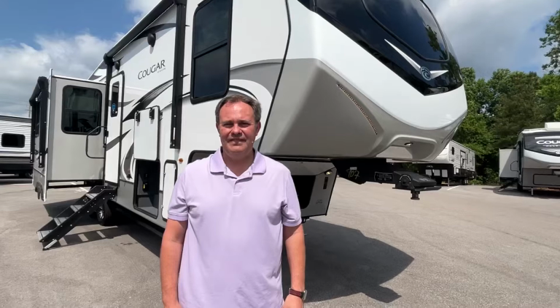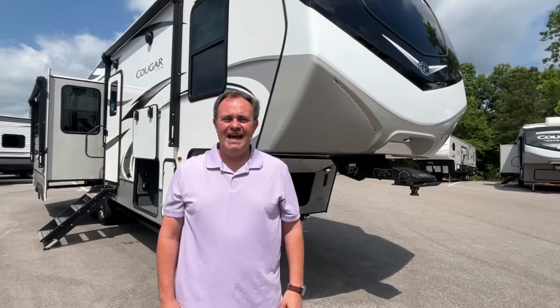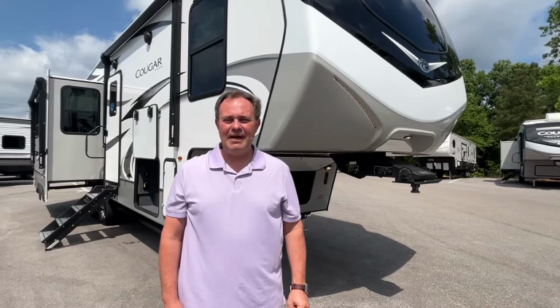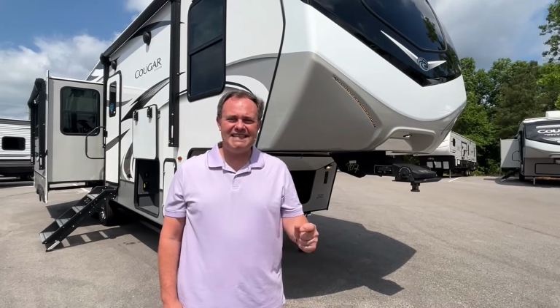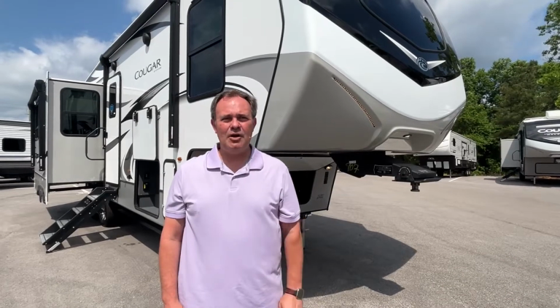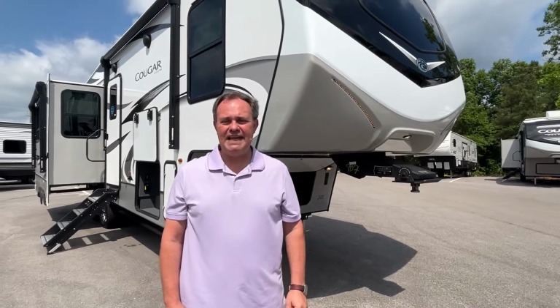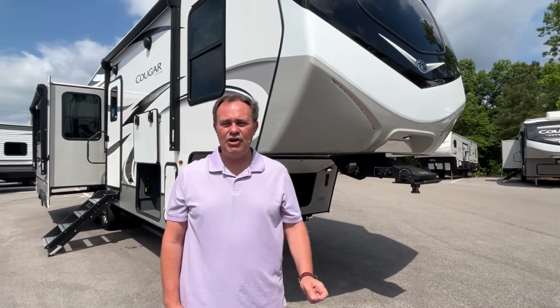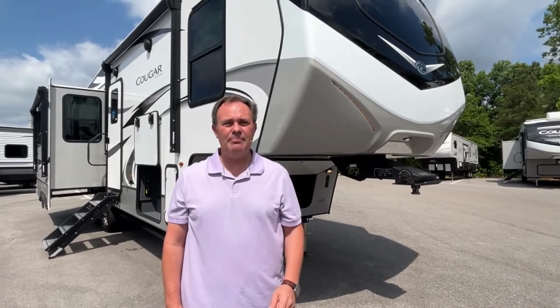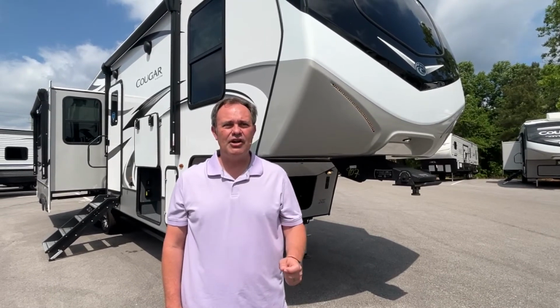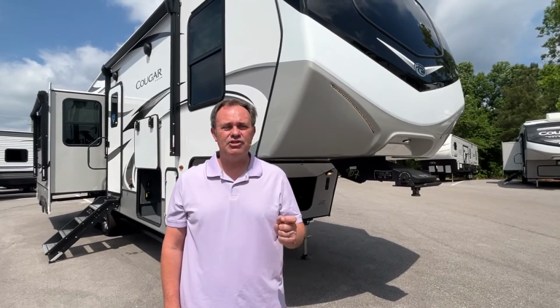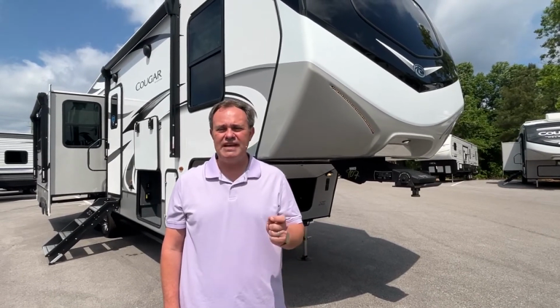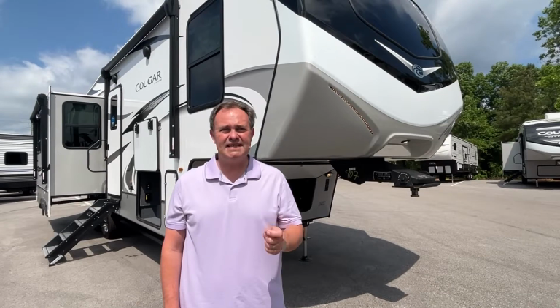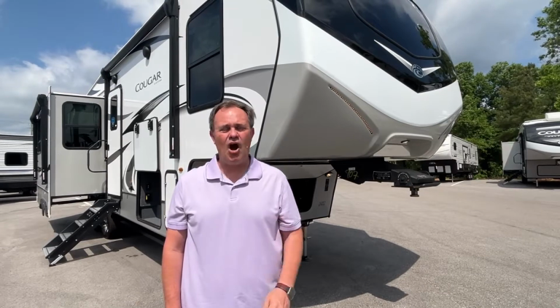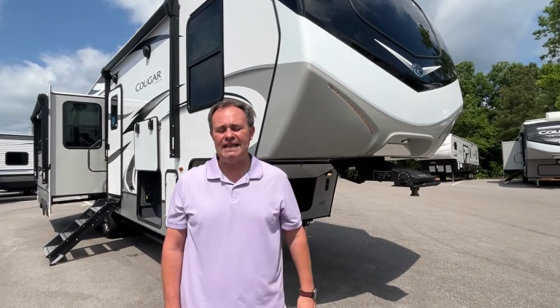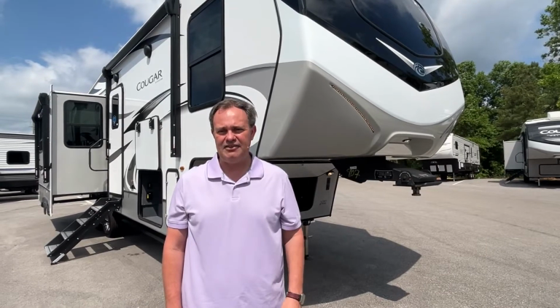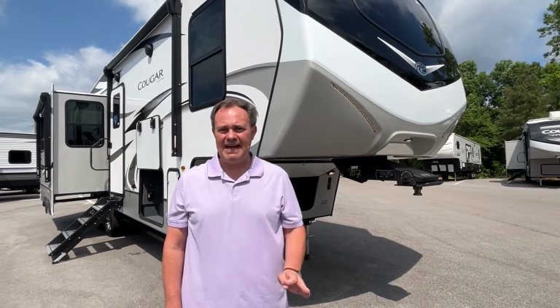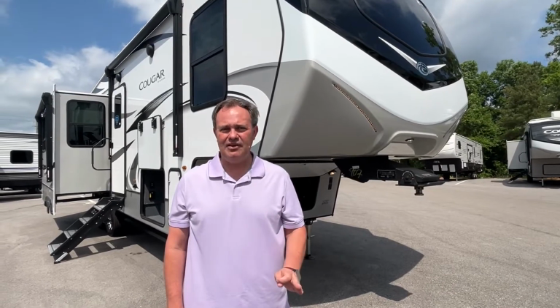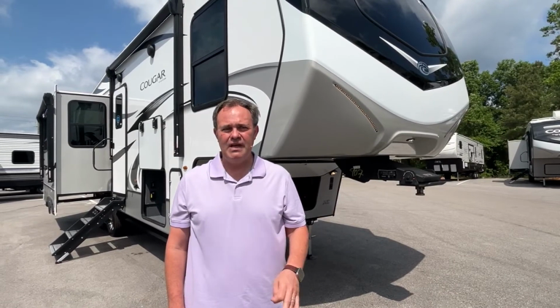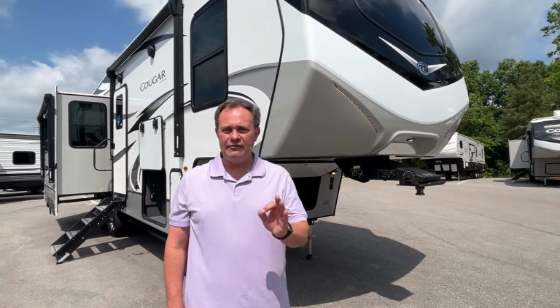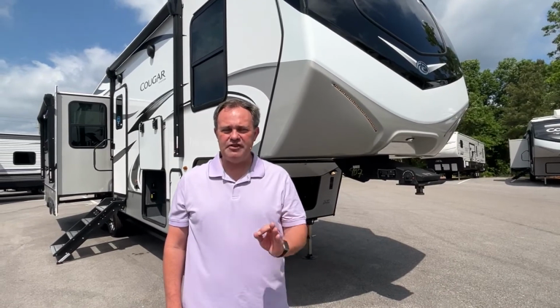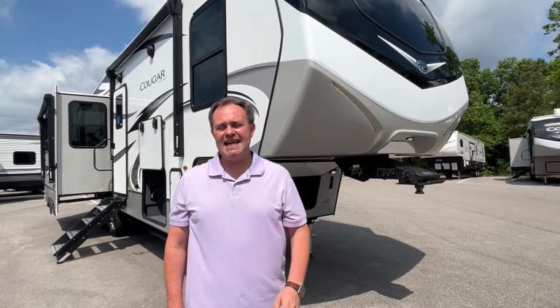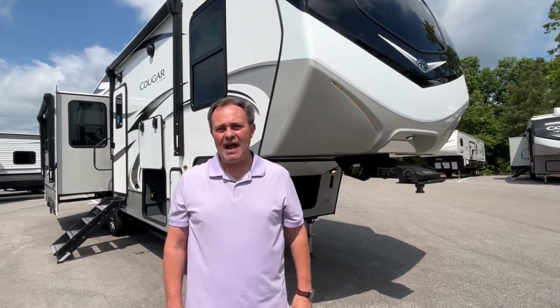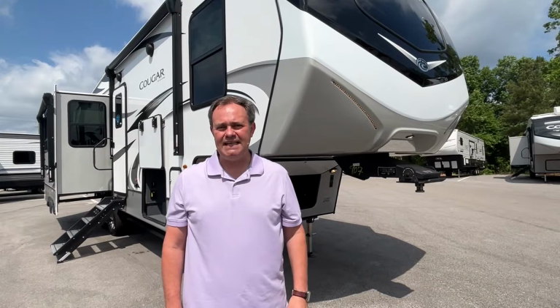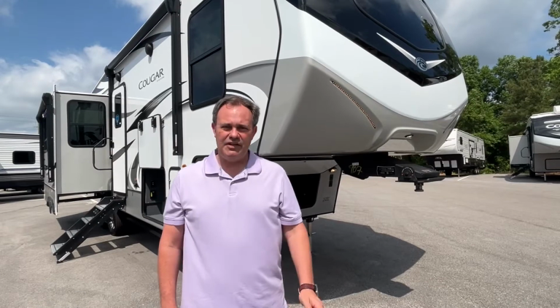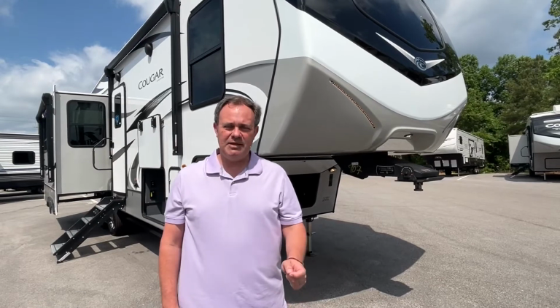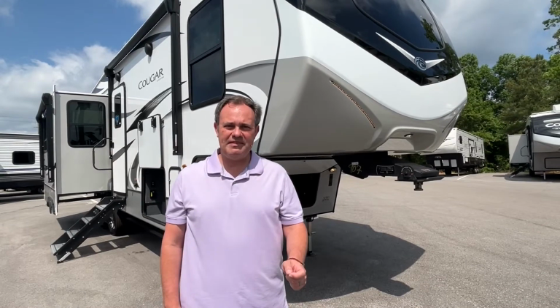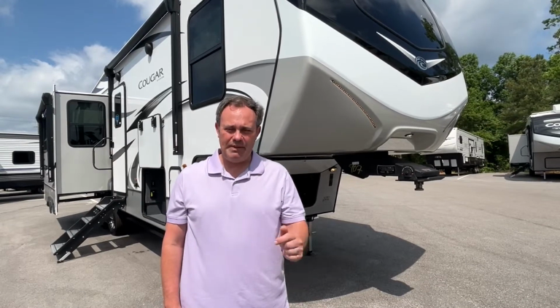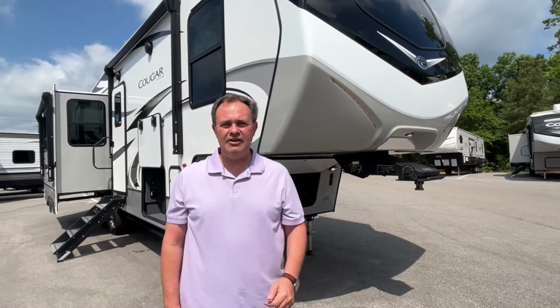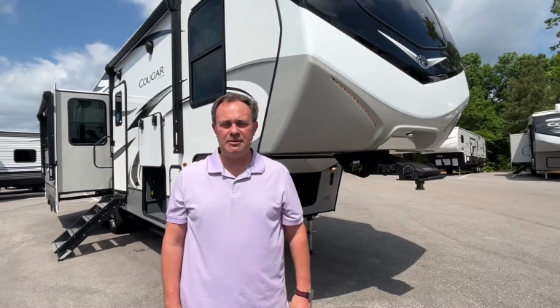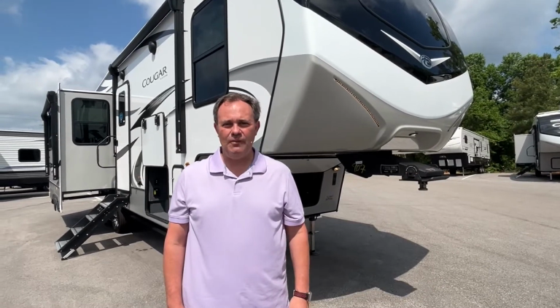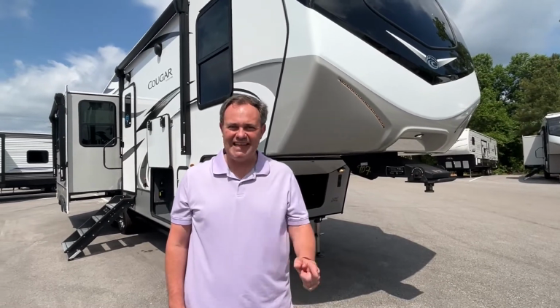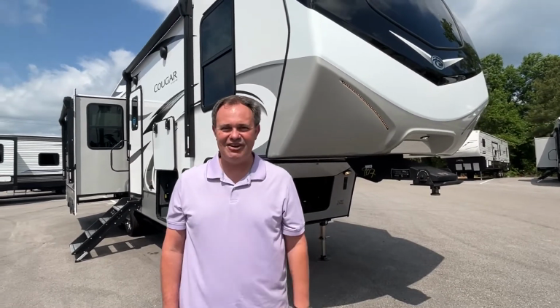Hey everybody, today we're going to be looking at a Cougar model number 290 RLS by Keystone. For all your specs and pricing, the dealership's website will be down in the description below. Let's get started.